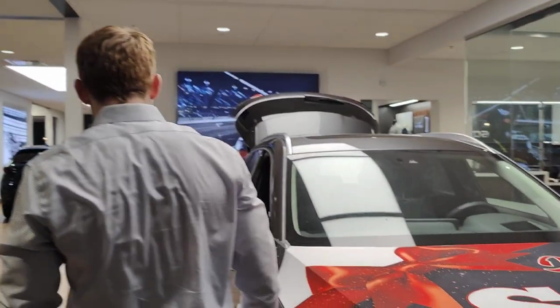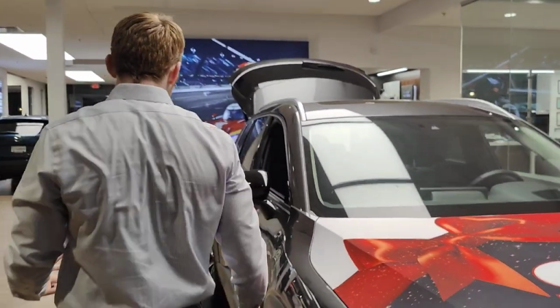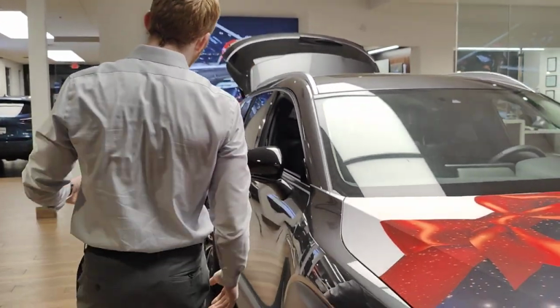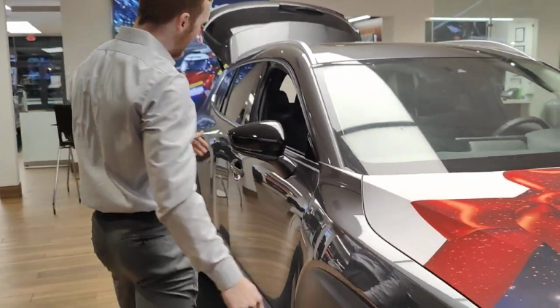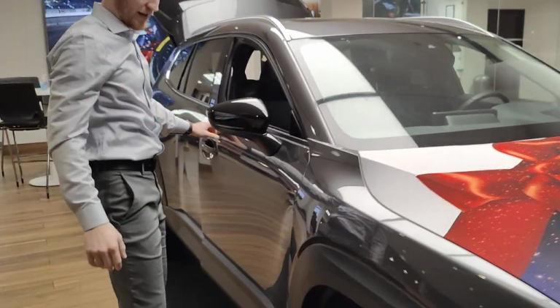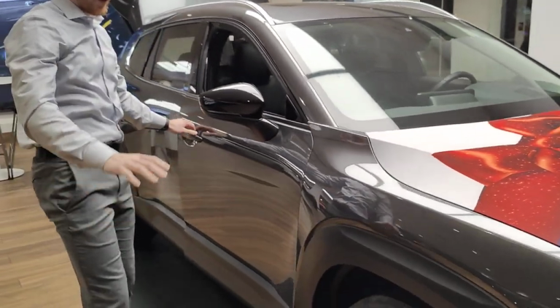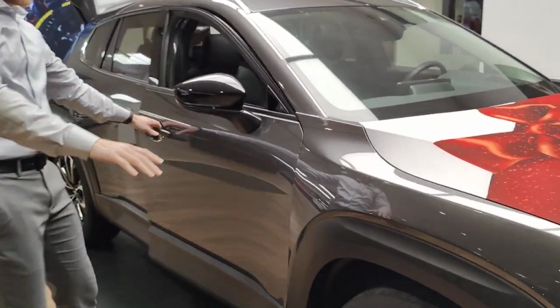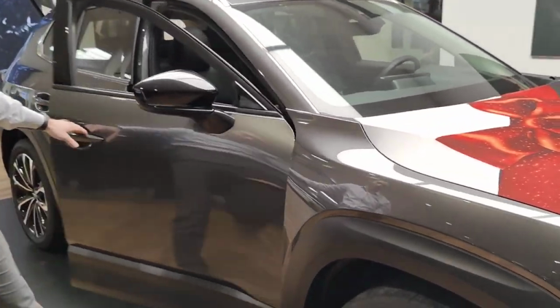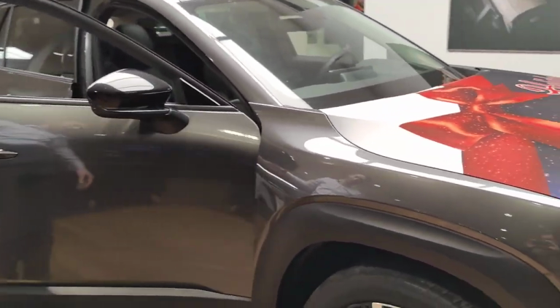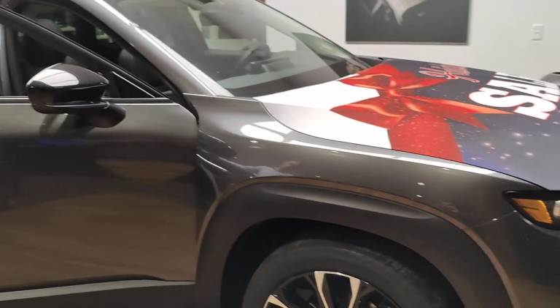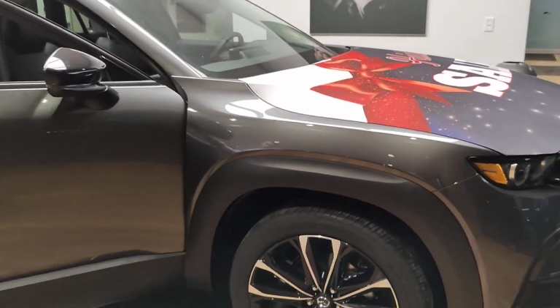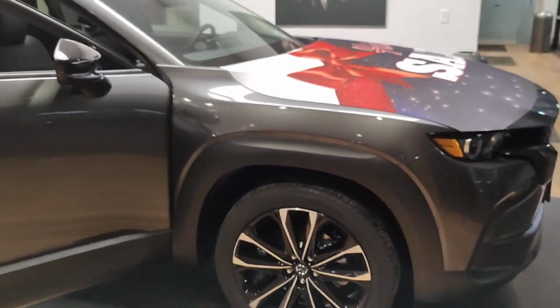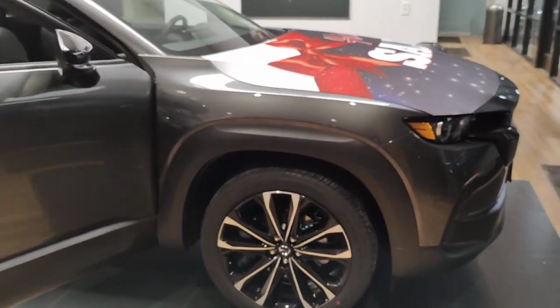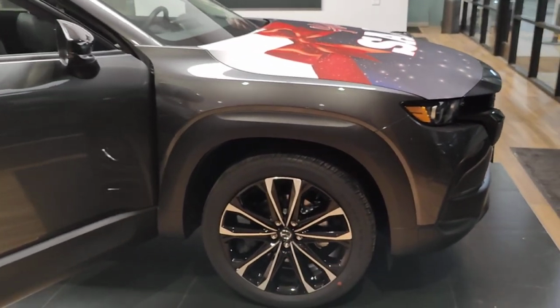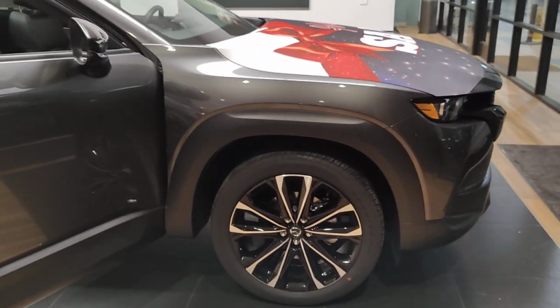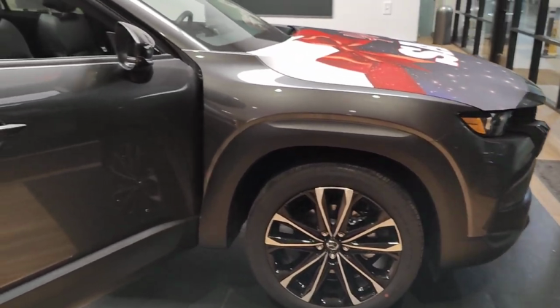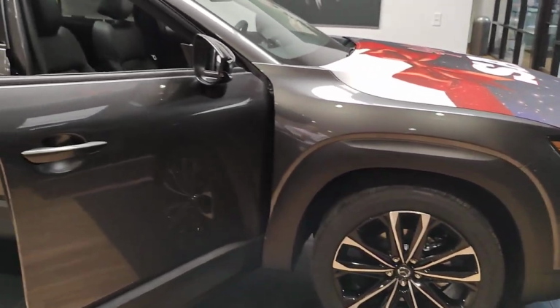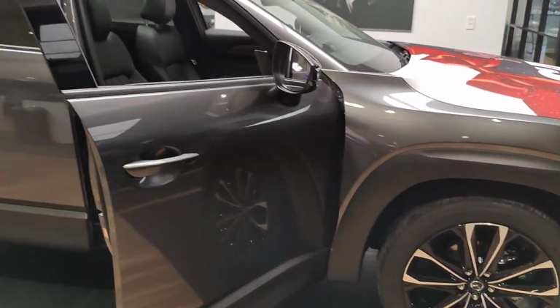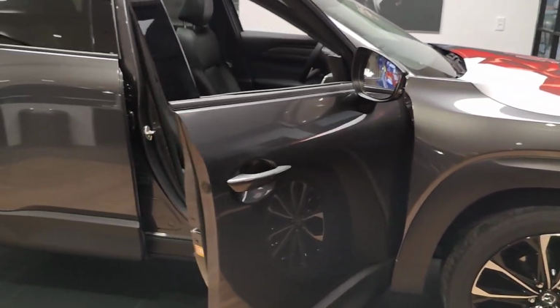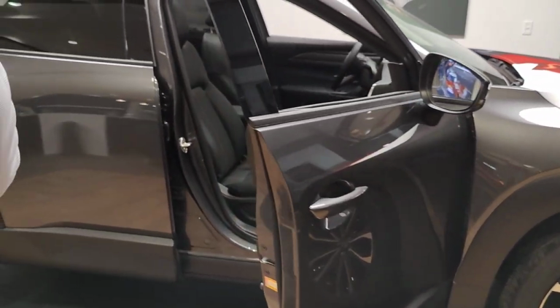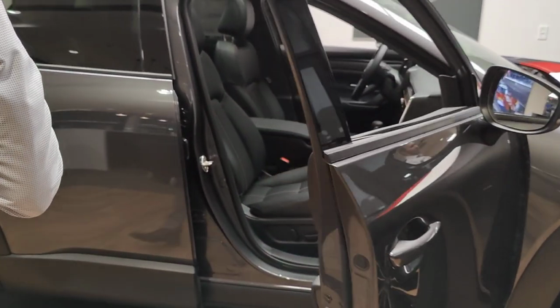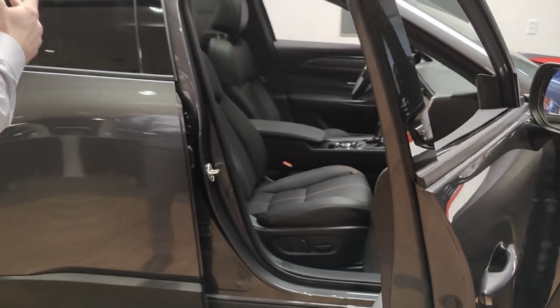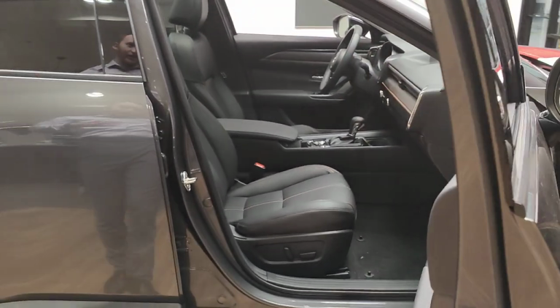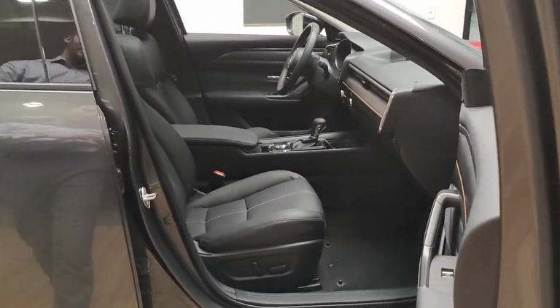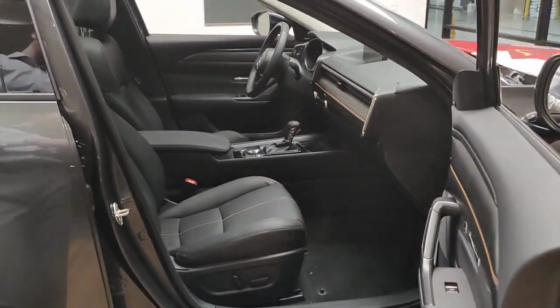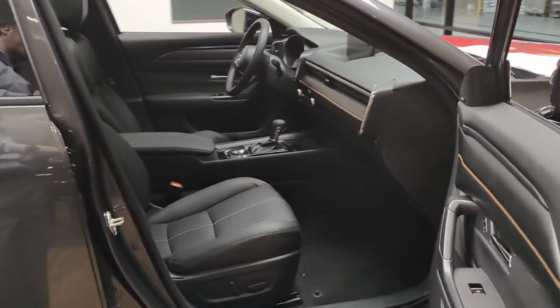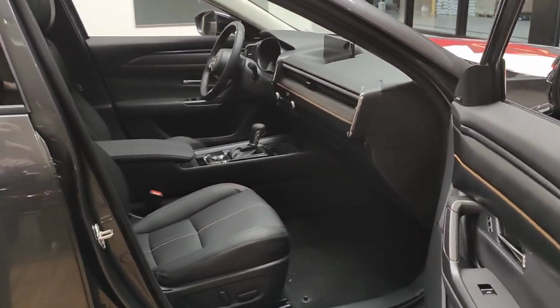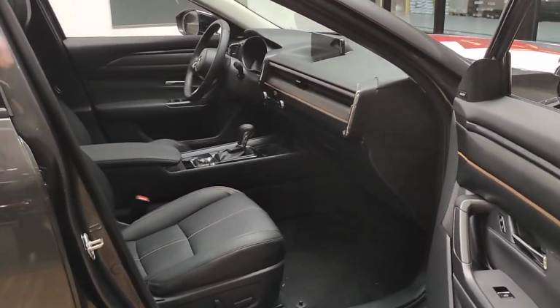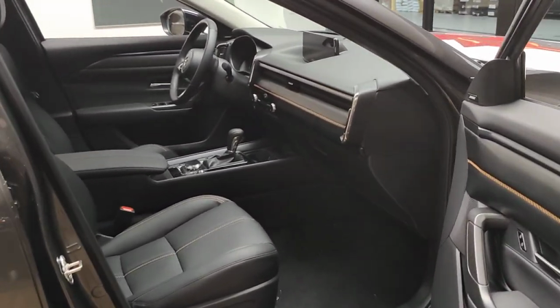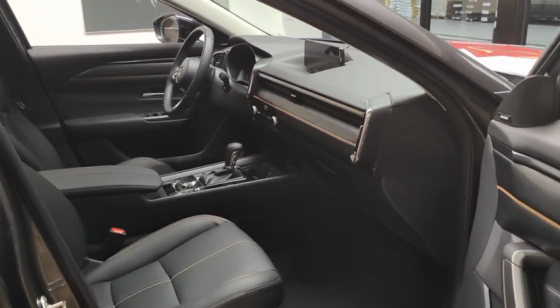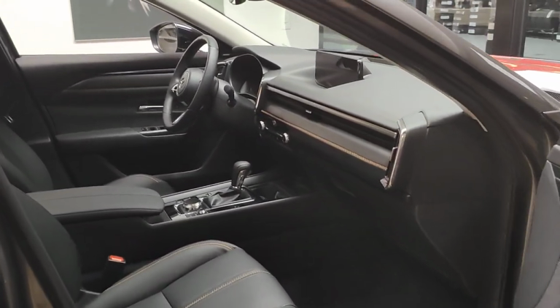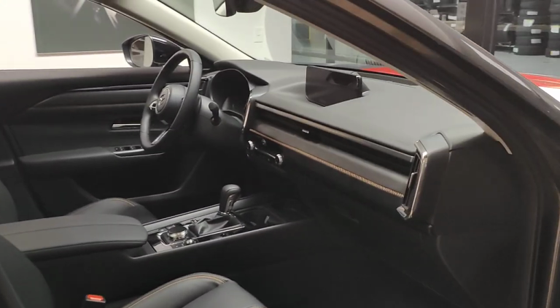Walking down this side, you obviously see the bigger, aggressive, bolder styling that Mazda's going for with this model — so a little bit more utilitarian, but you still get all the luxury Mazda components on the inside.